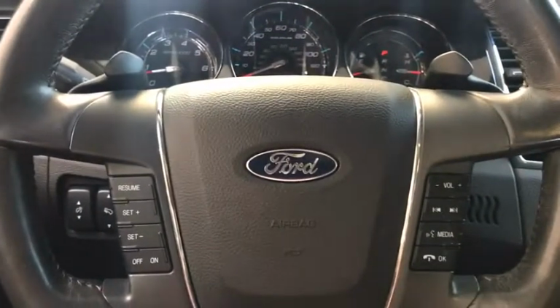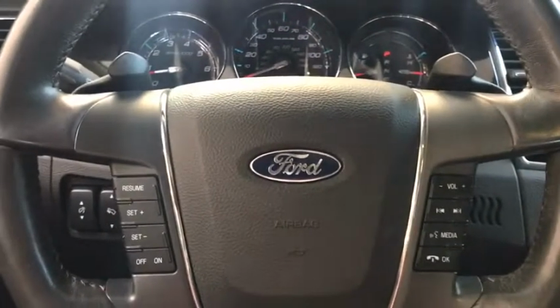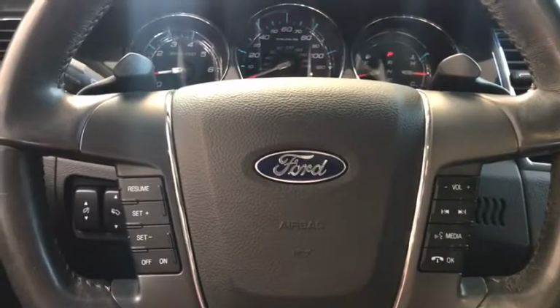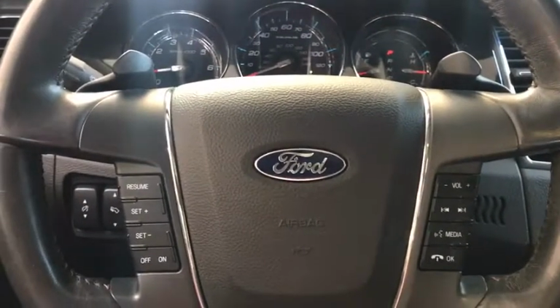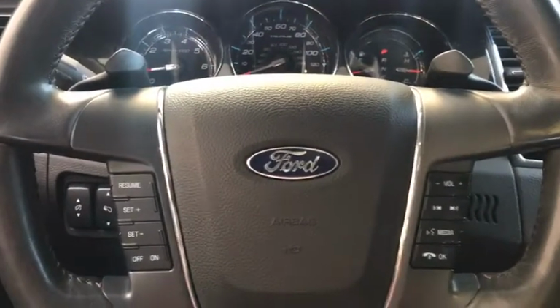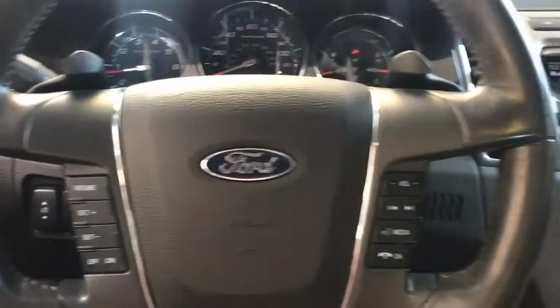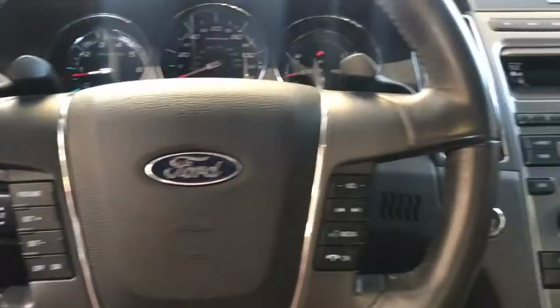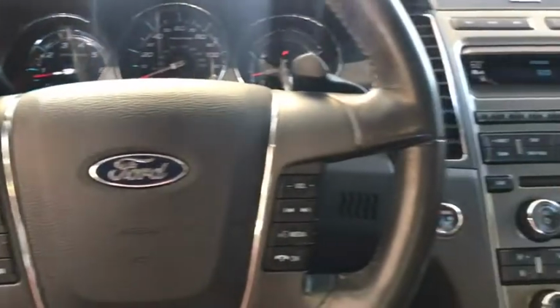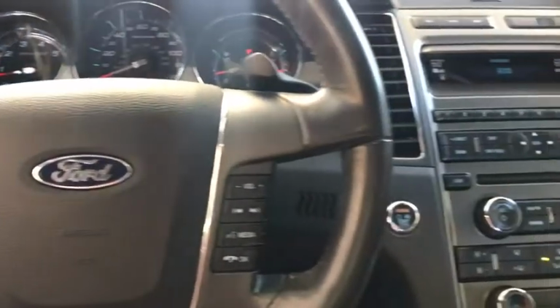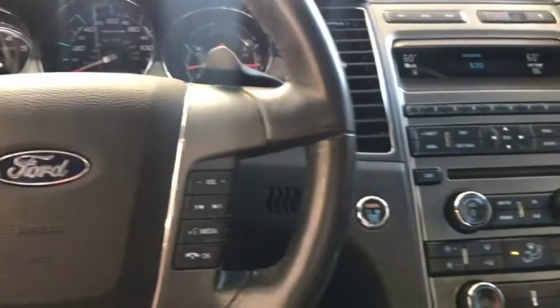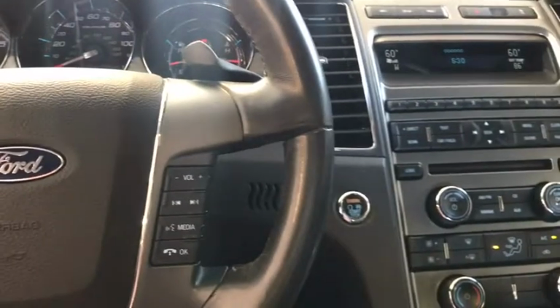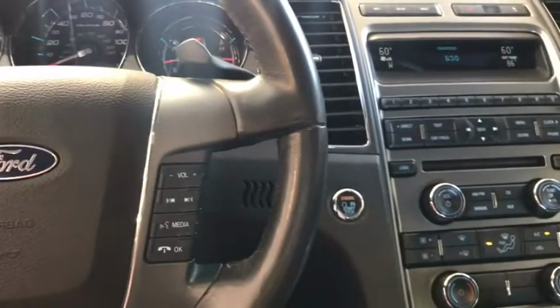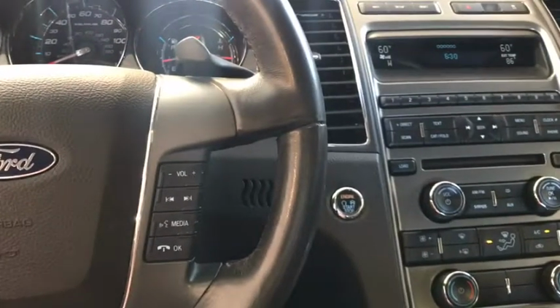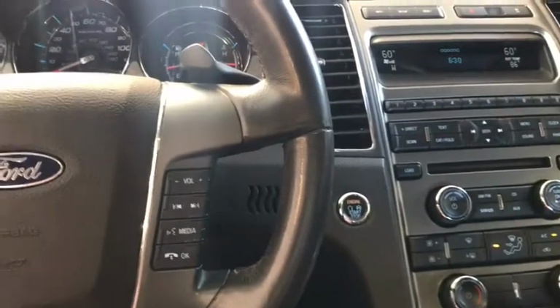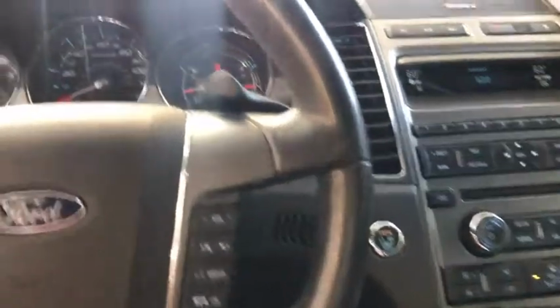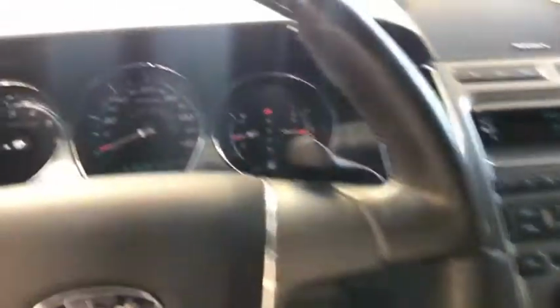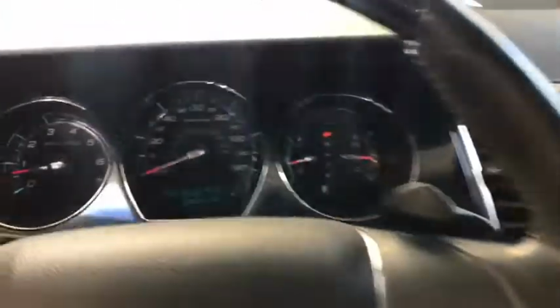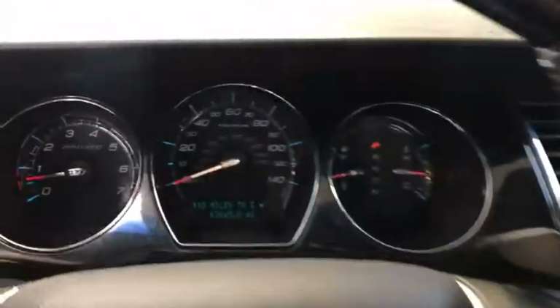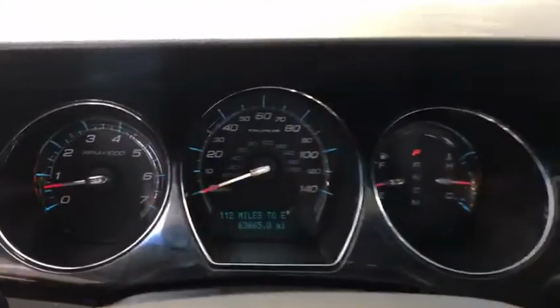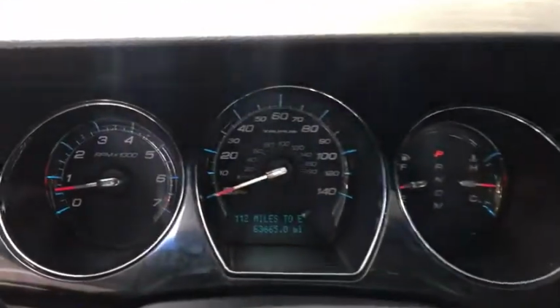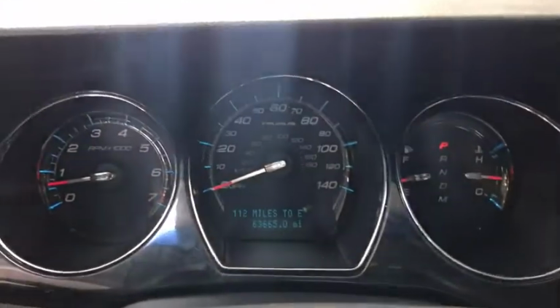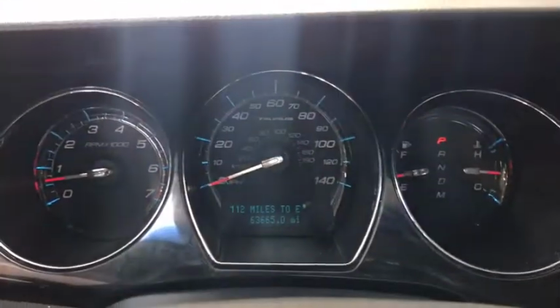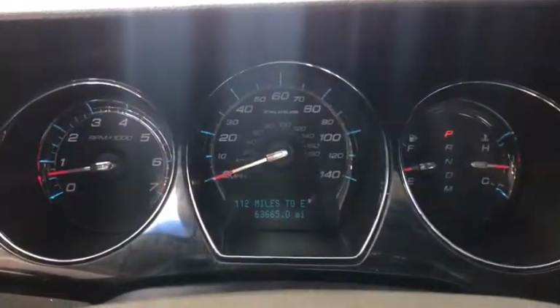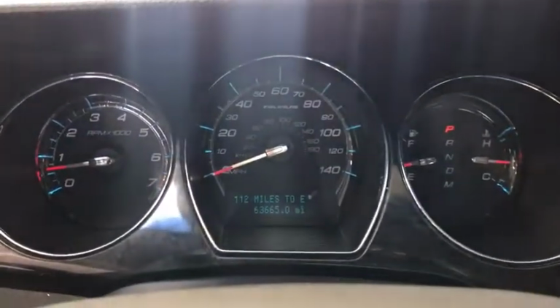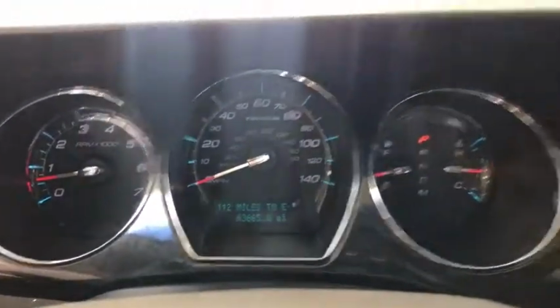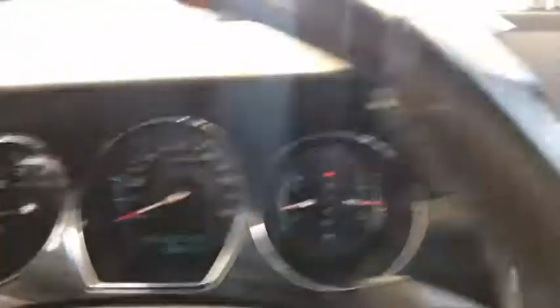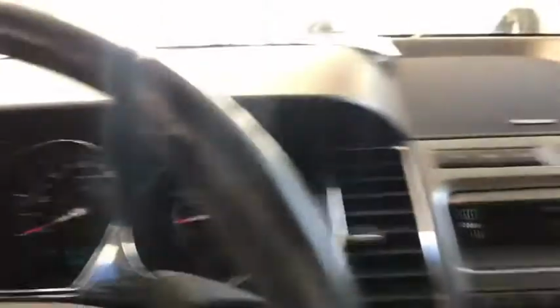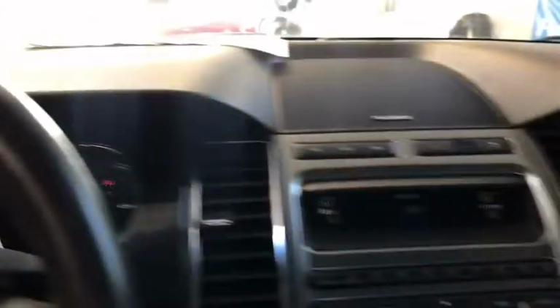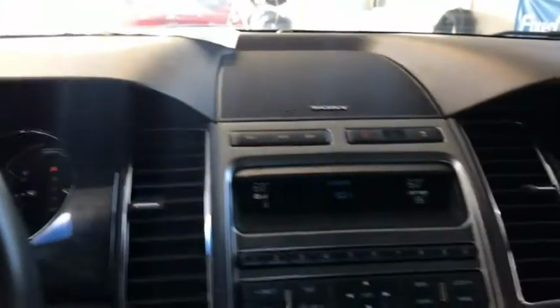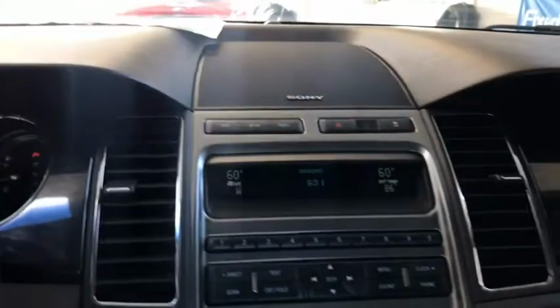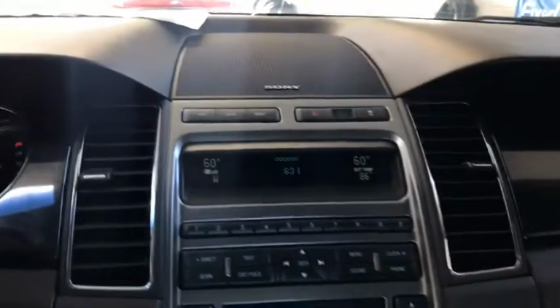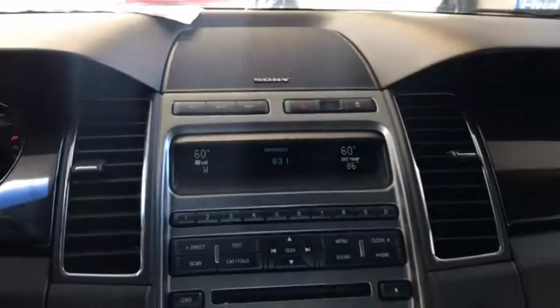Rear window defroster, power windows, security system, trip computer, power tilt sliding sunroof, tachometer, intermittent wipers, overhead console.